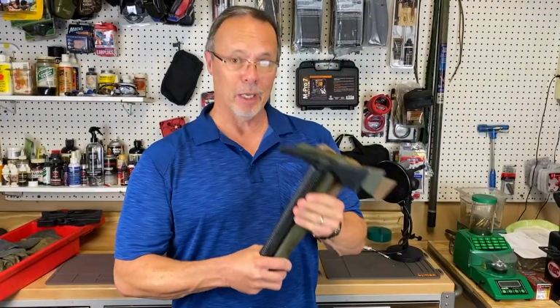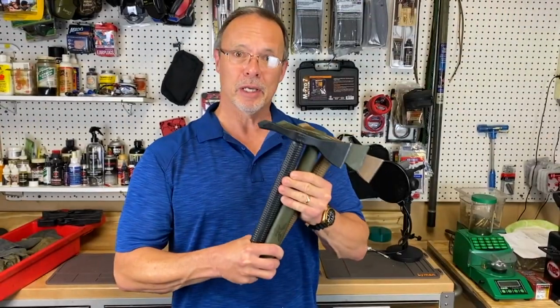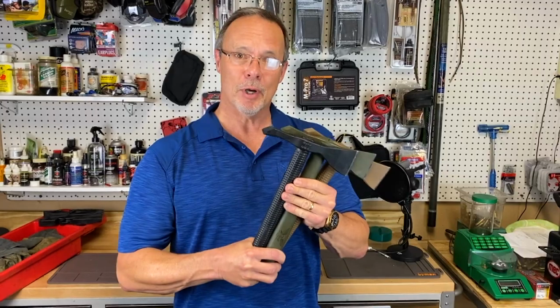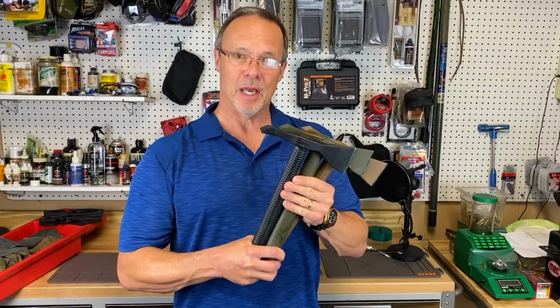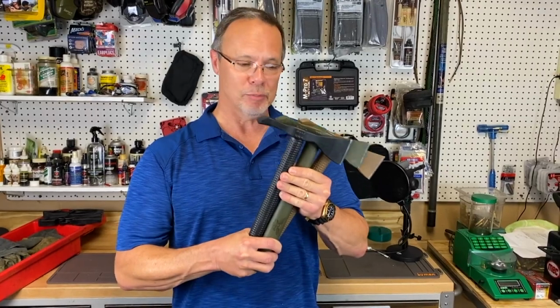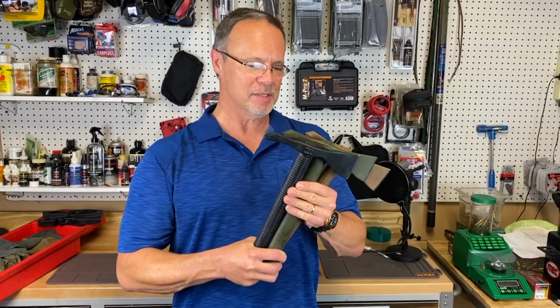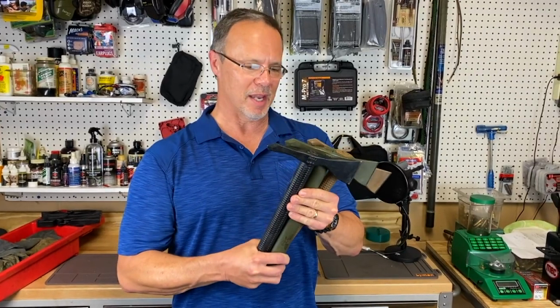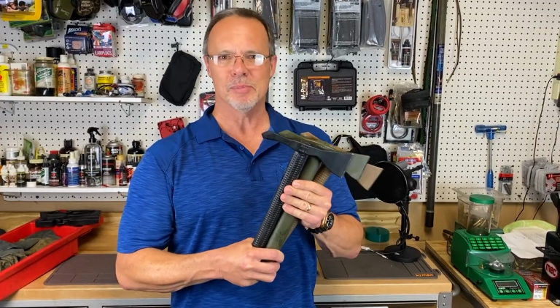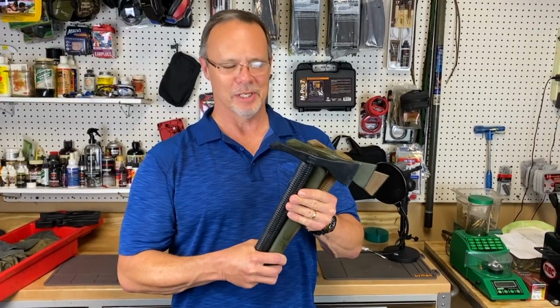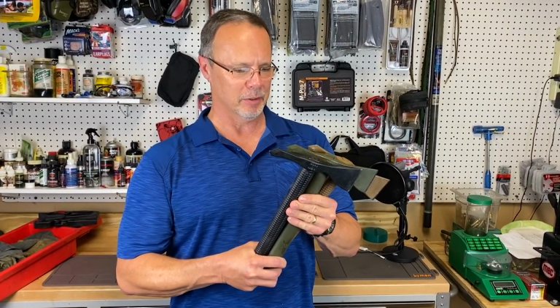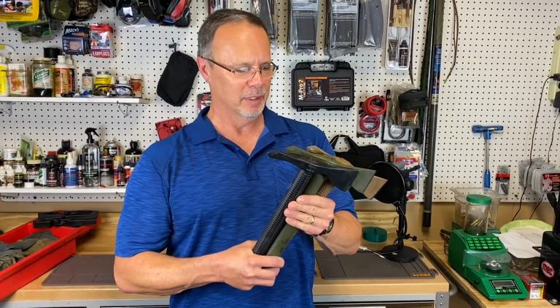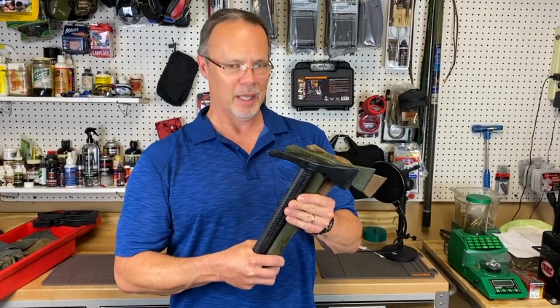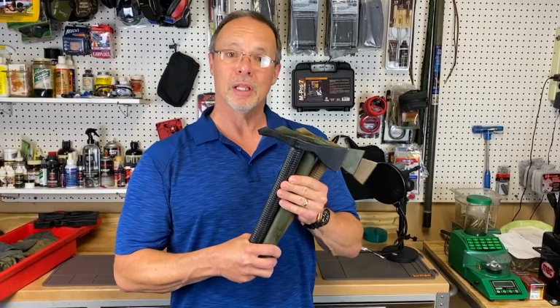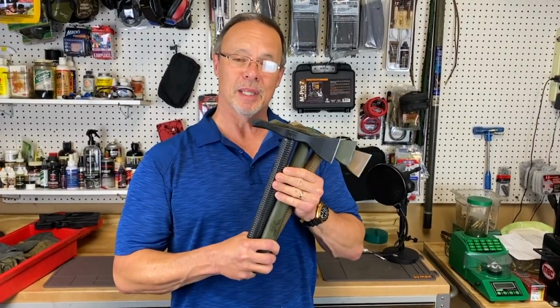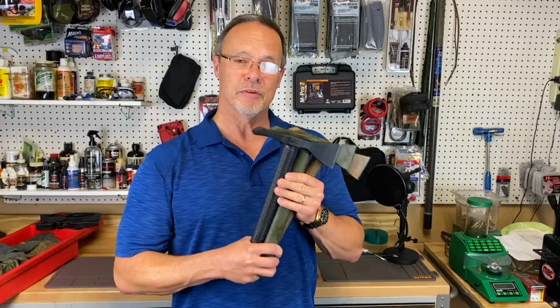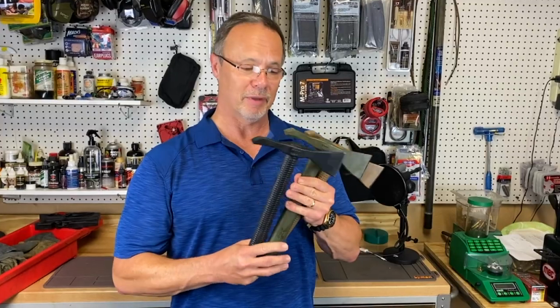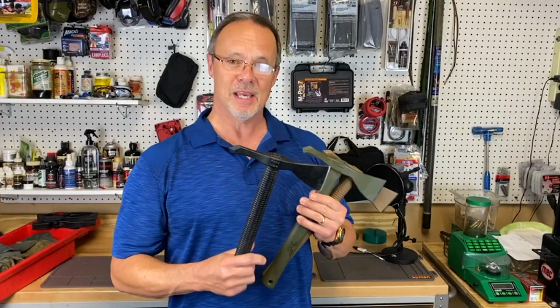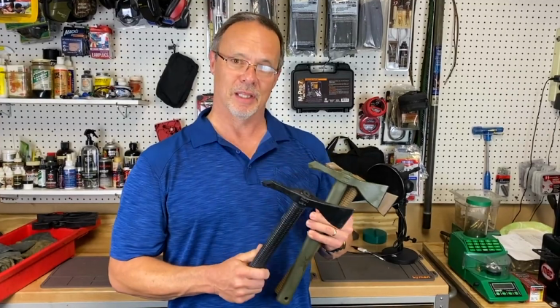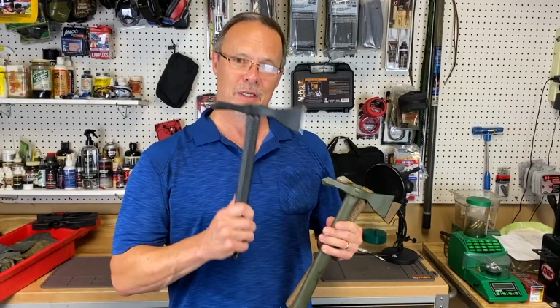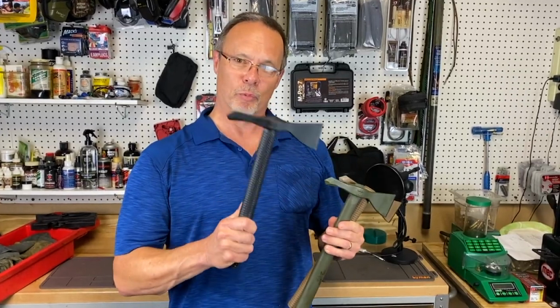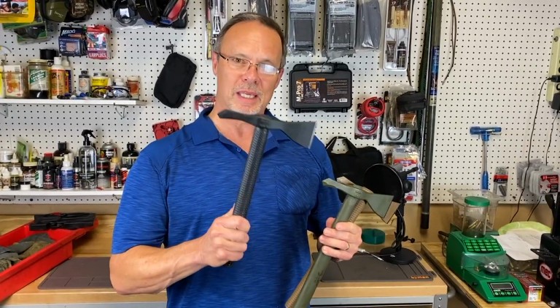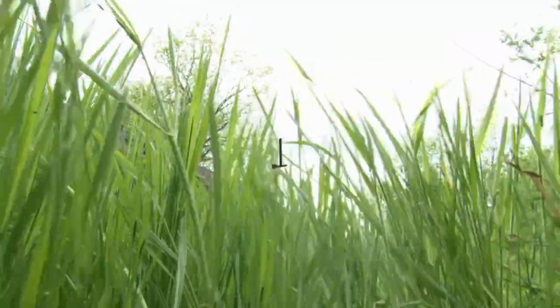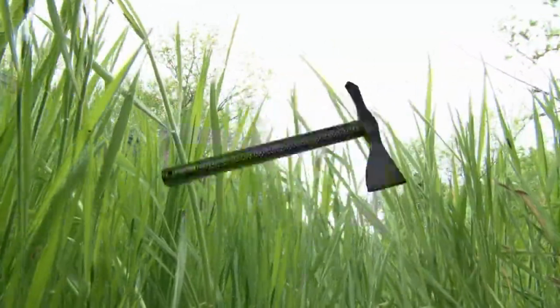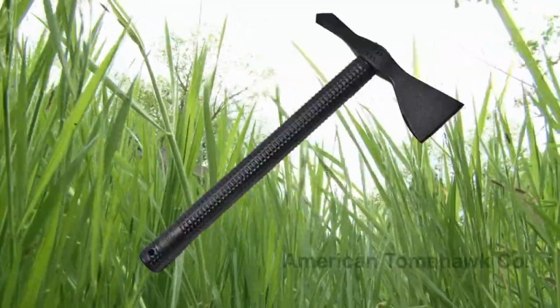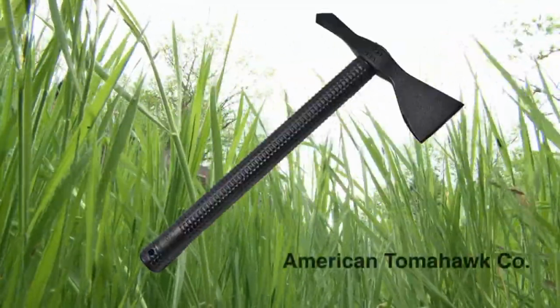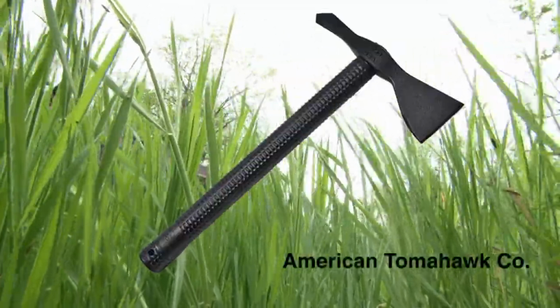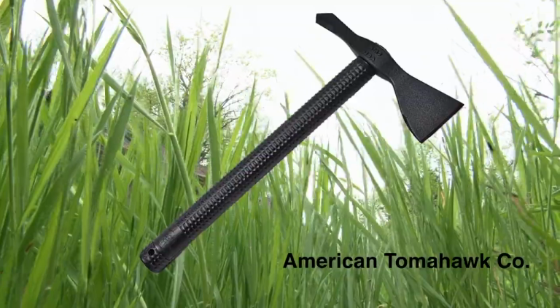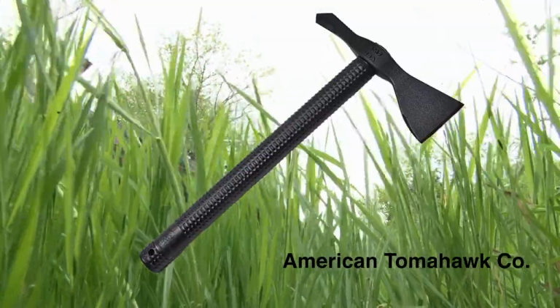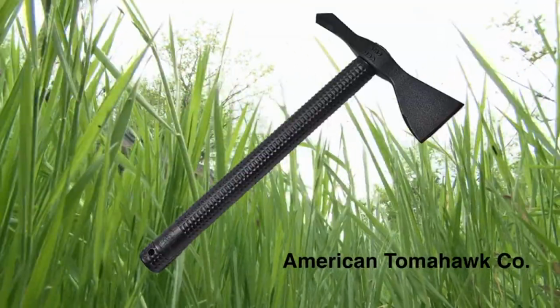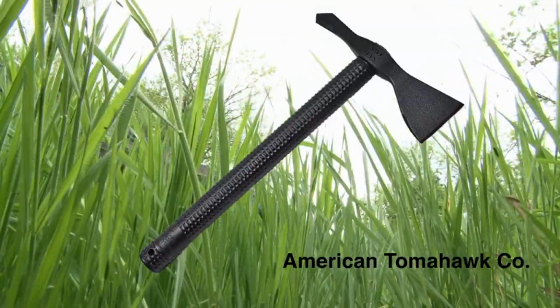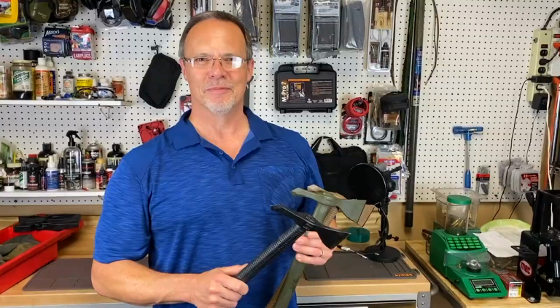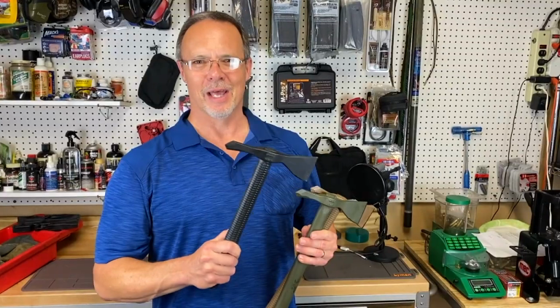AmericanTomahawk.com — check these guys out. They're absolutely hysterical. They actually claim that they can survive indefinitely with one of these and a blade of grass. Go there, take a look. I'll let you decide for yourself. Thanks a lot.